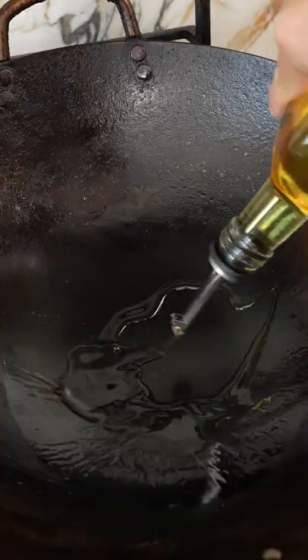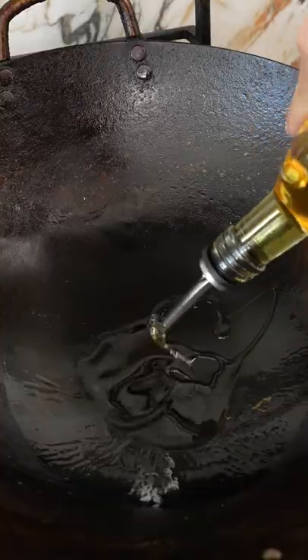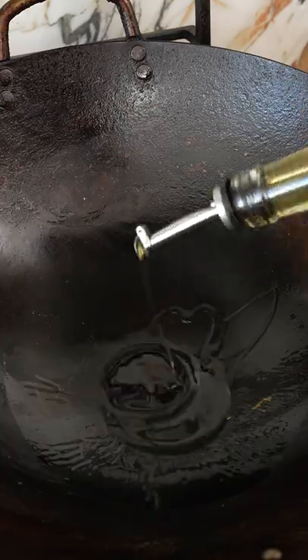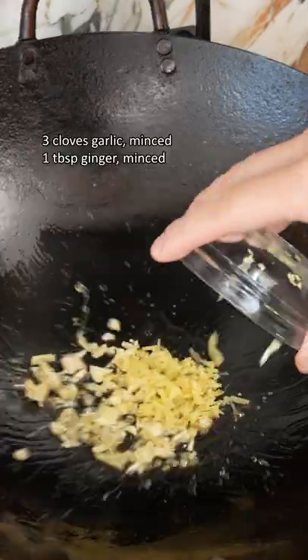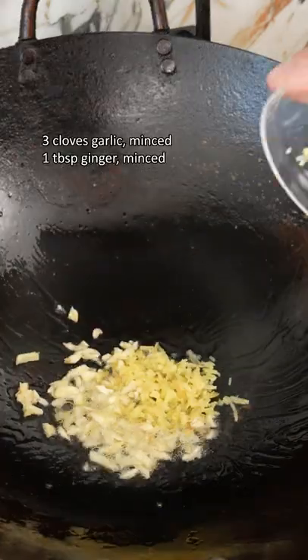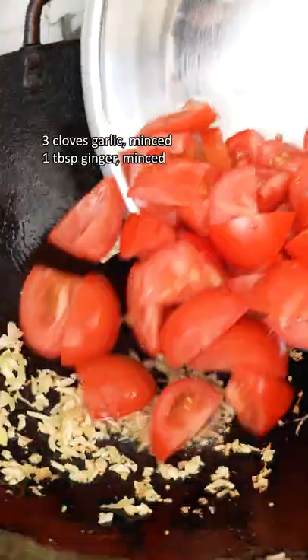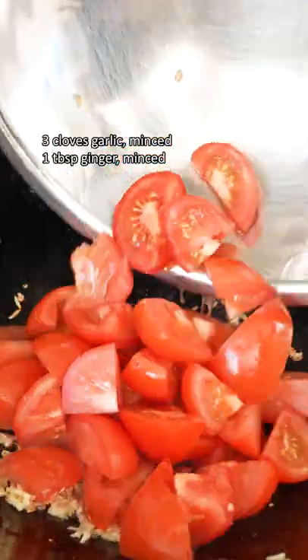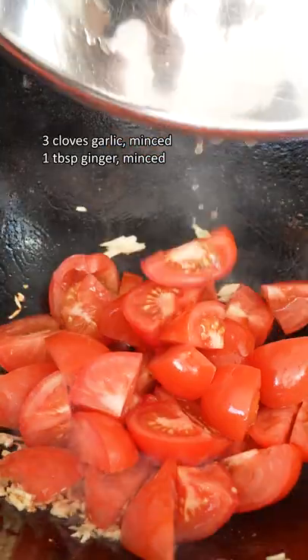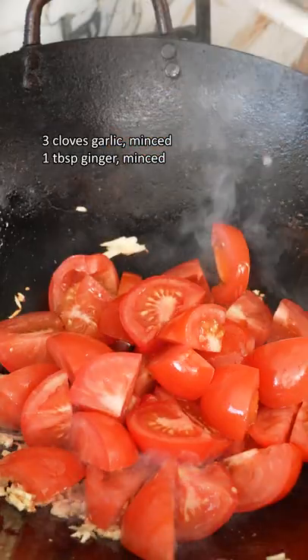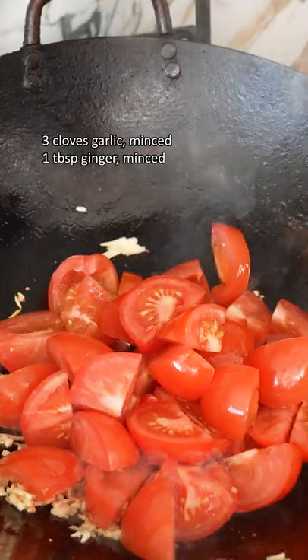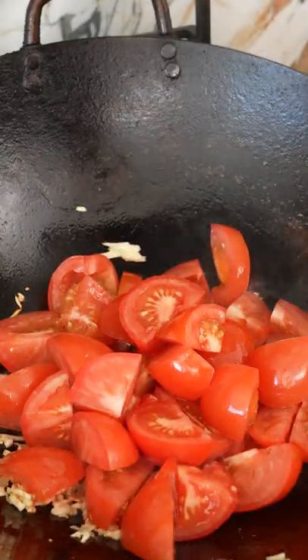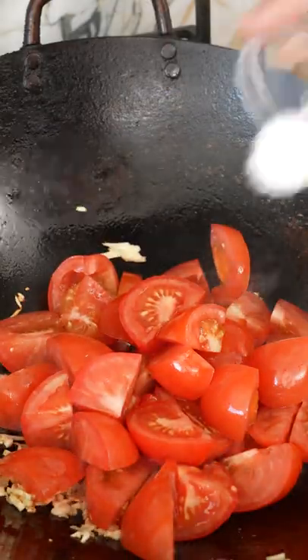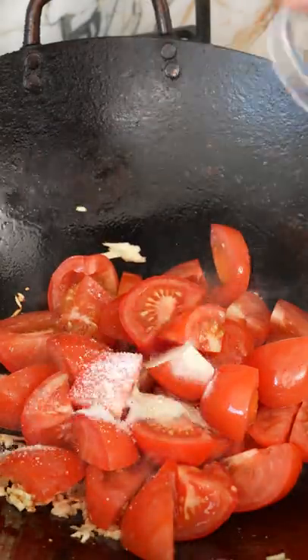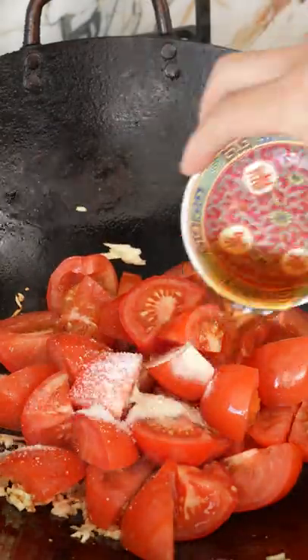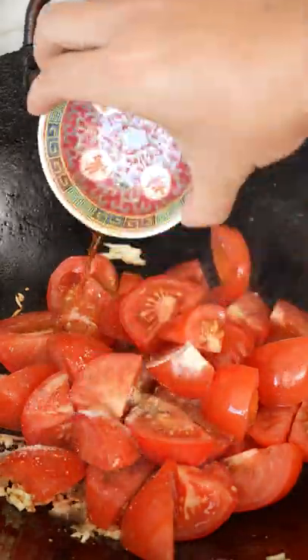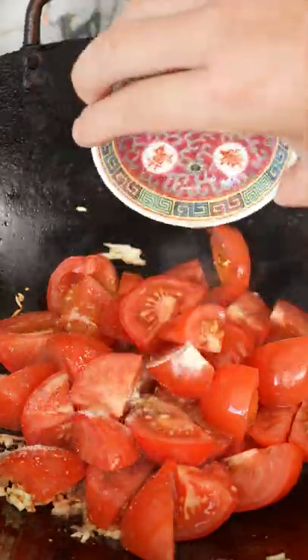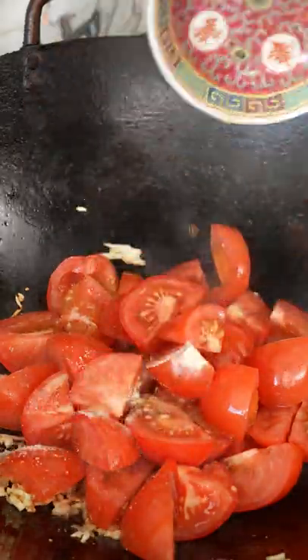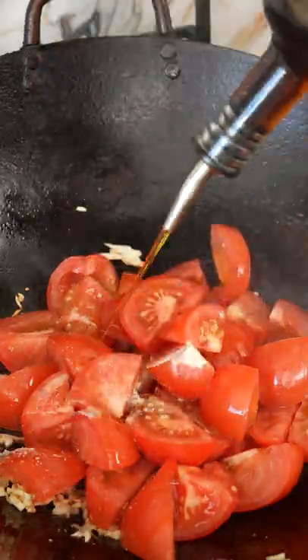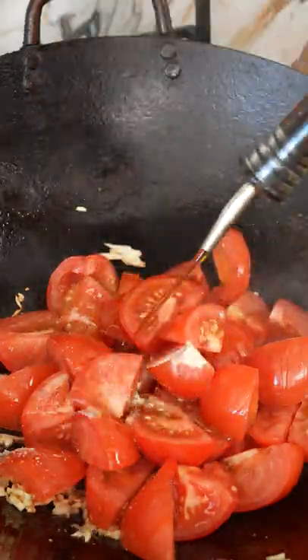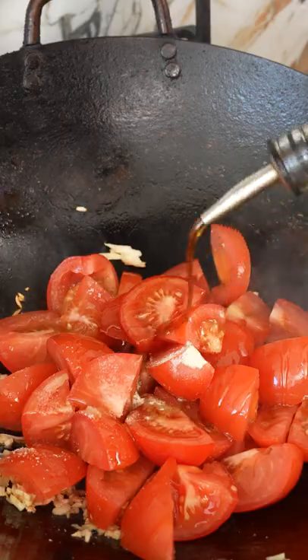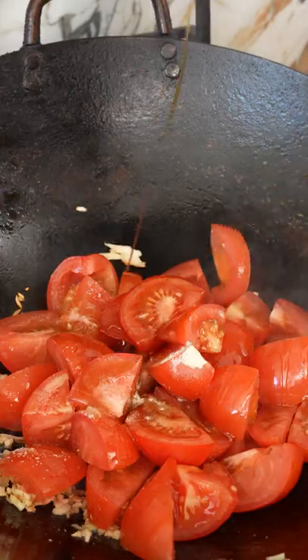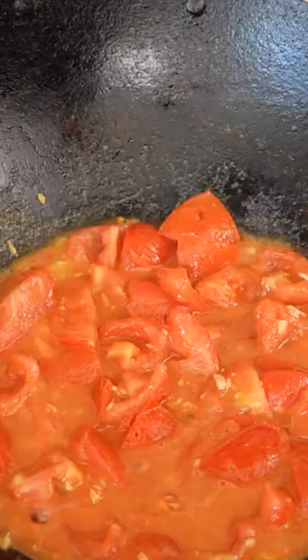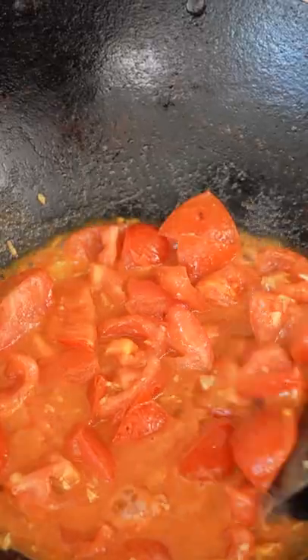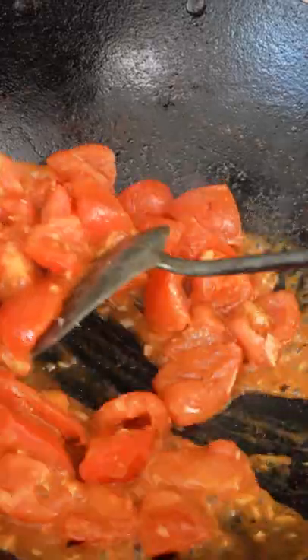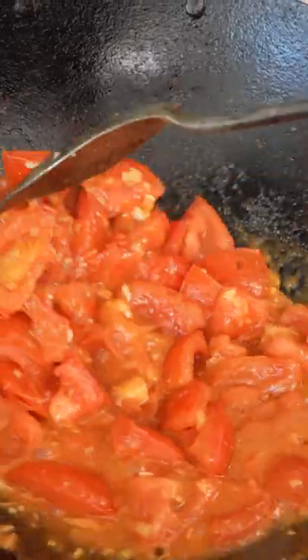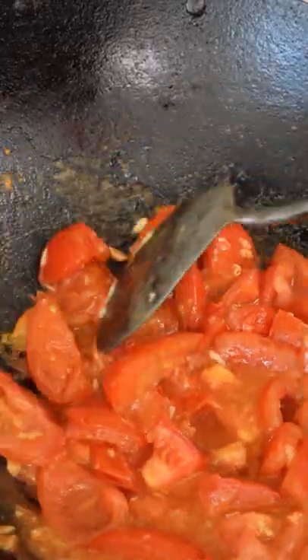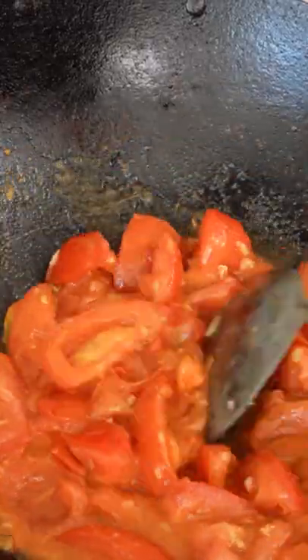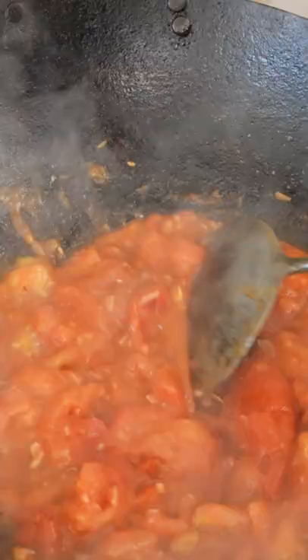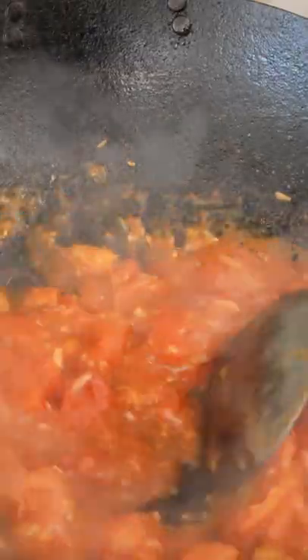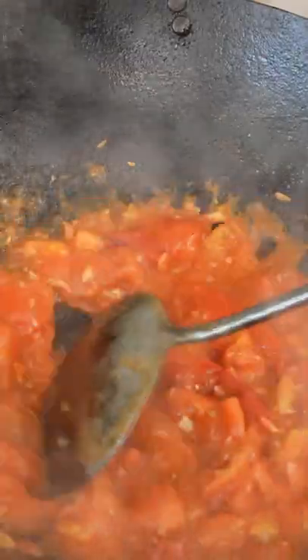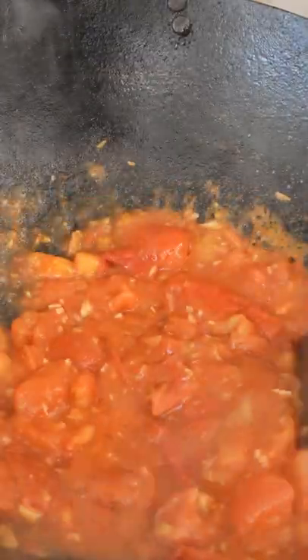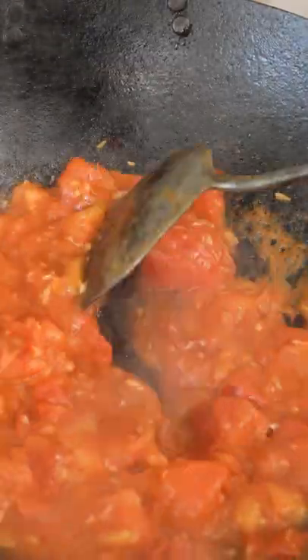Fry garlic and ginger until fragrant and add your tomatoes. Then season with salt, white pepper, Shaoxing wine, and sesame oil. Crush the tomatoes and continue cooking for a few minutes until the tomatoes are broken down.